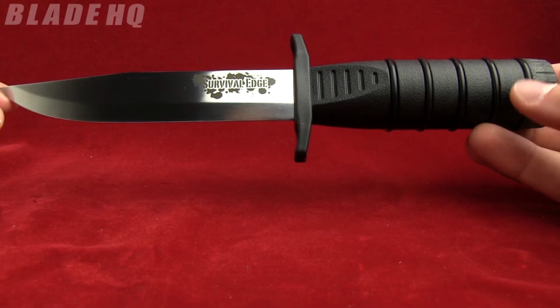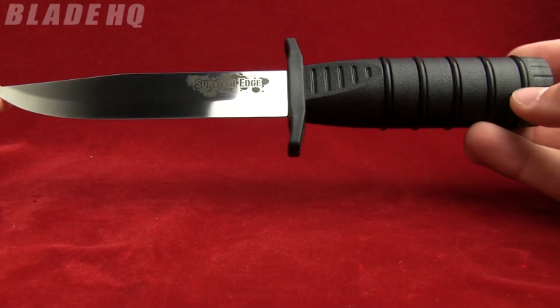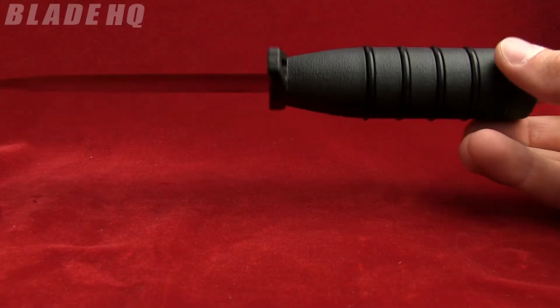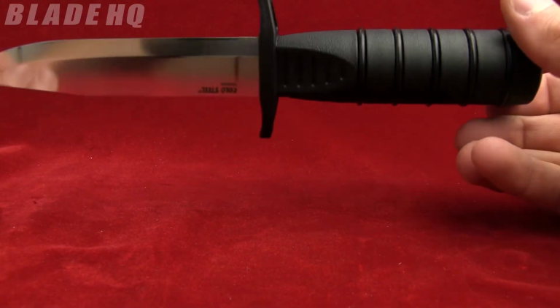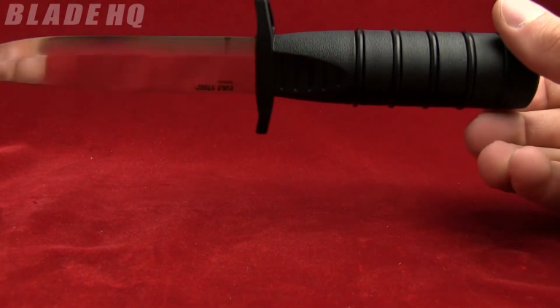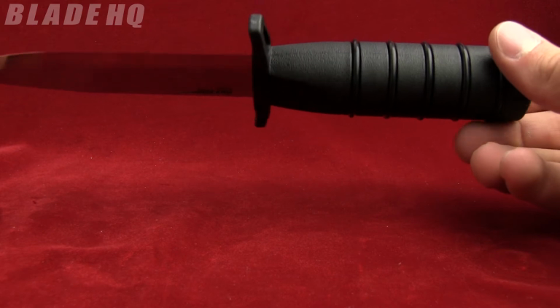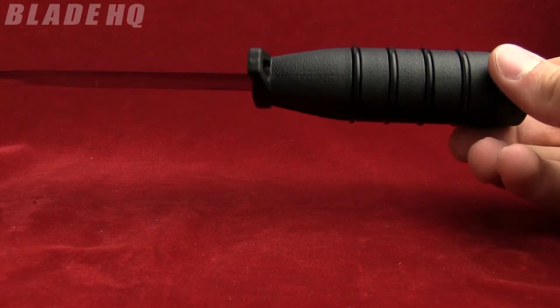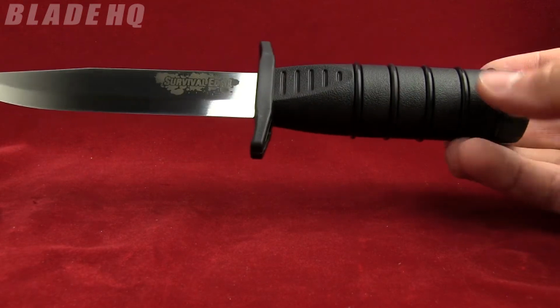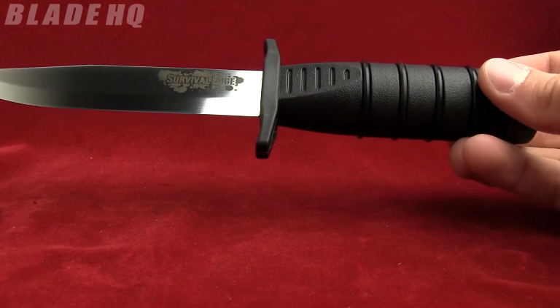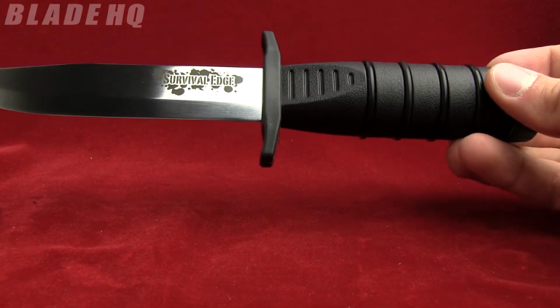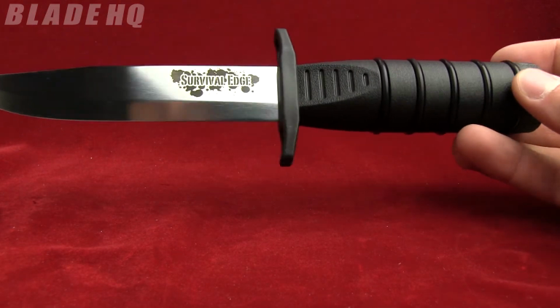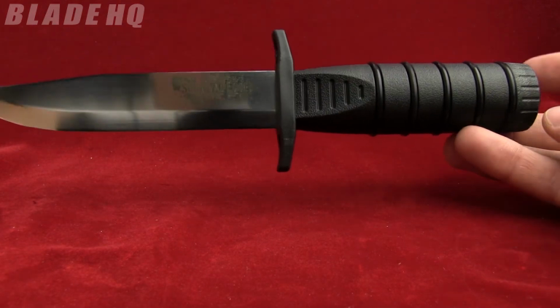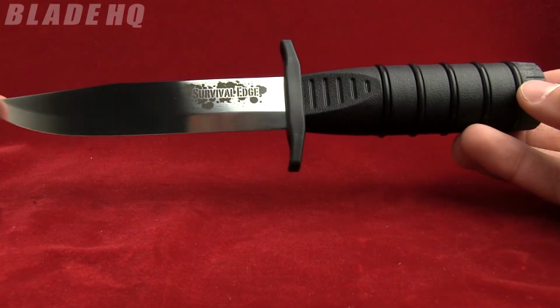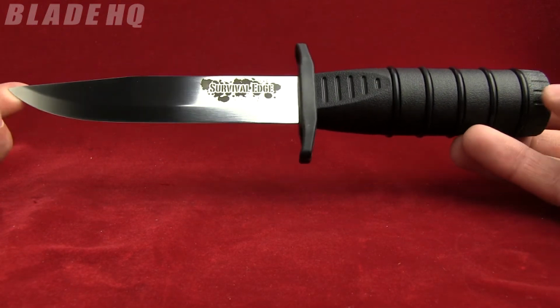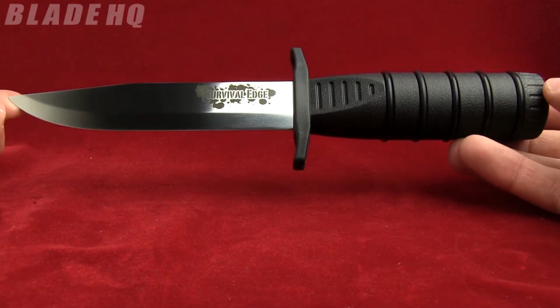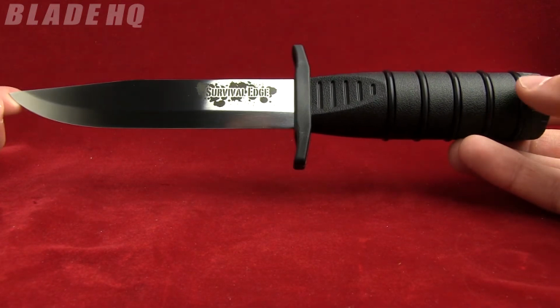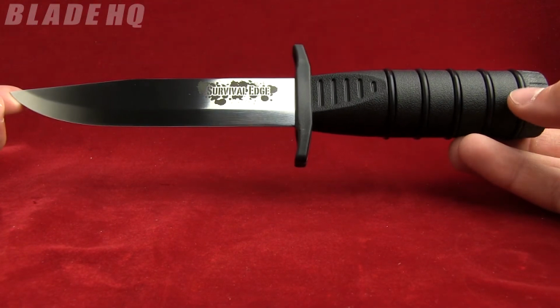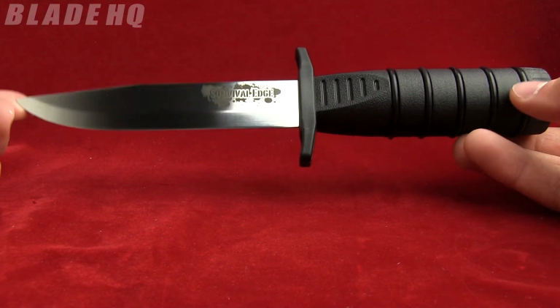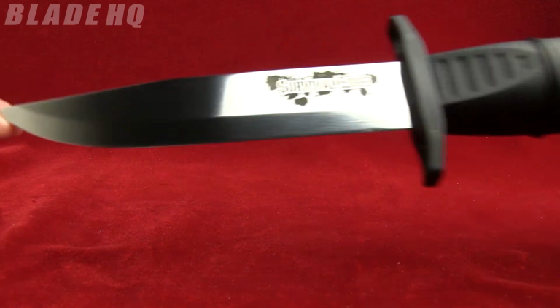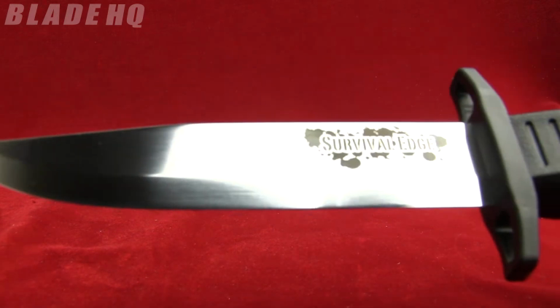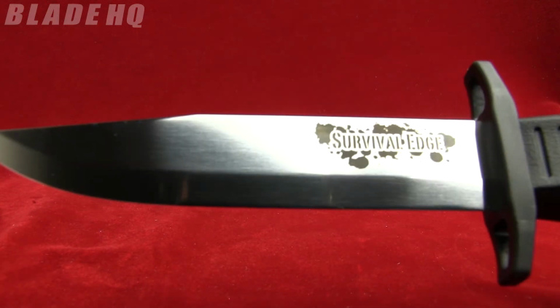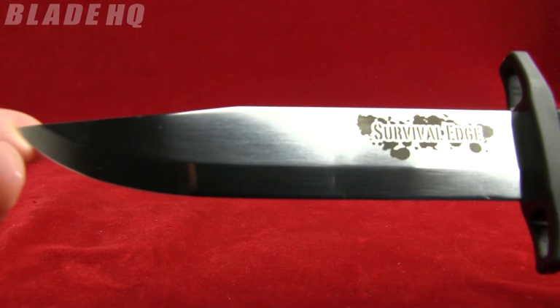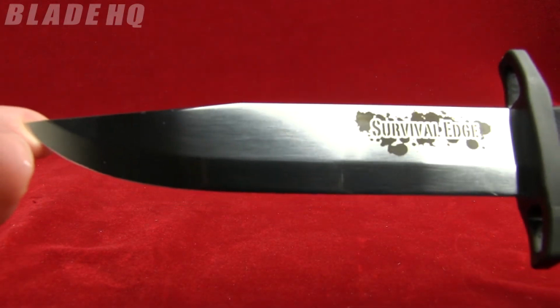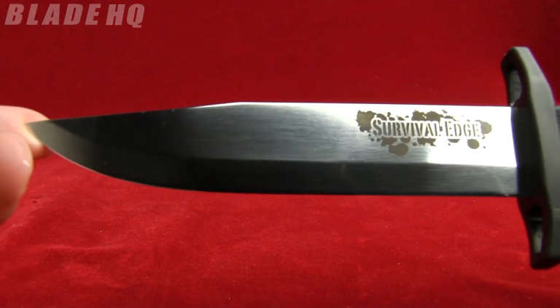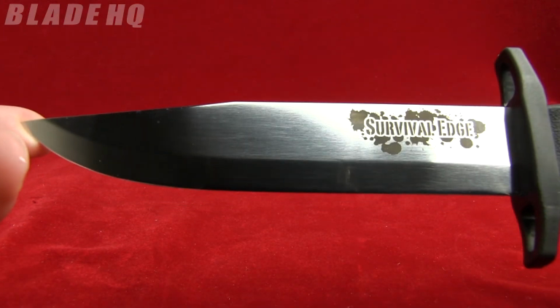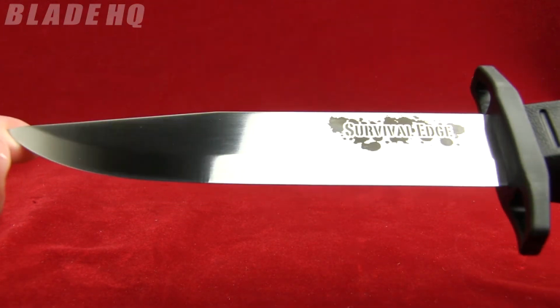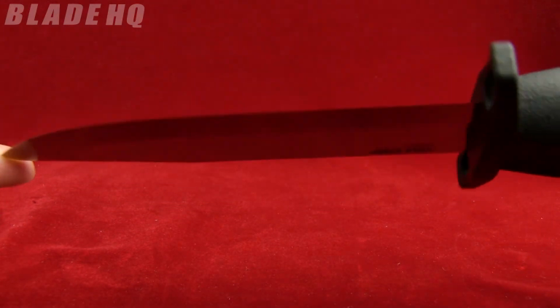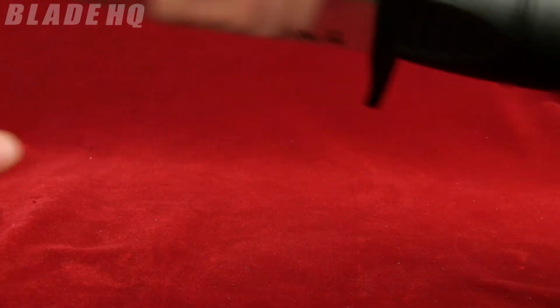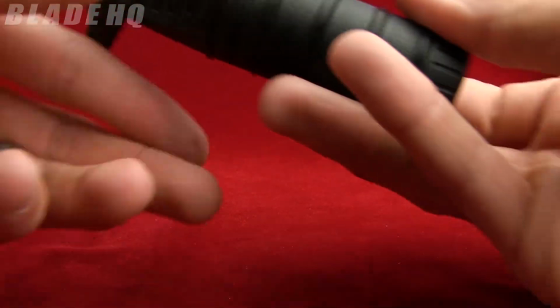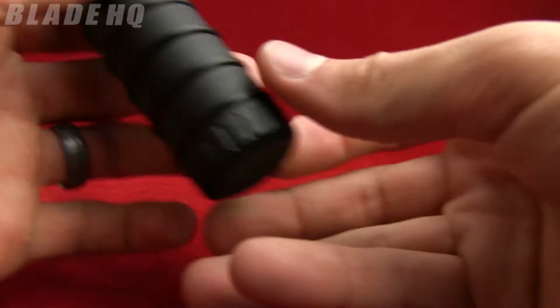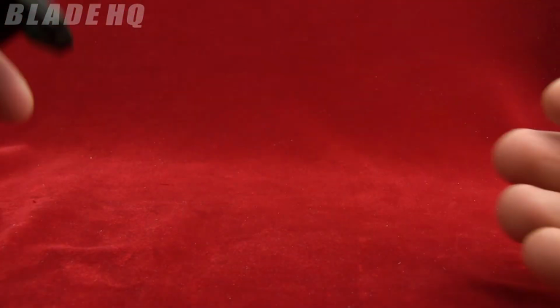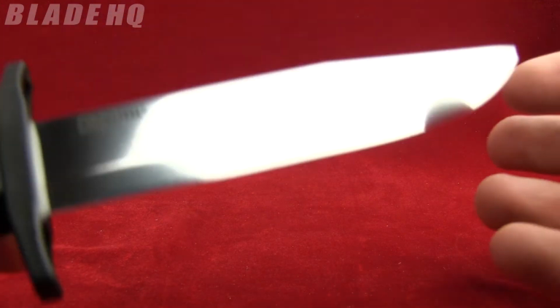Today on BladeHQ.com we're taking a look at the Cold Steel Survival Edge — a nice little fixed blade. The overall length is nine and a quarter inches, the blade length is five inches, and it's made from 4116 stainless steel.